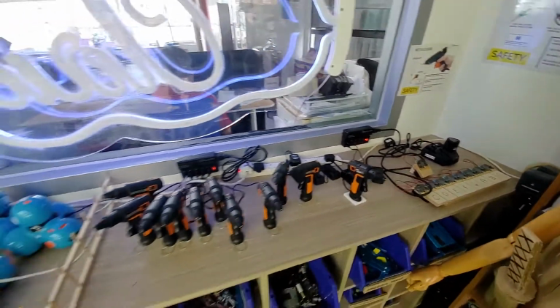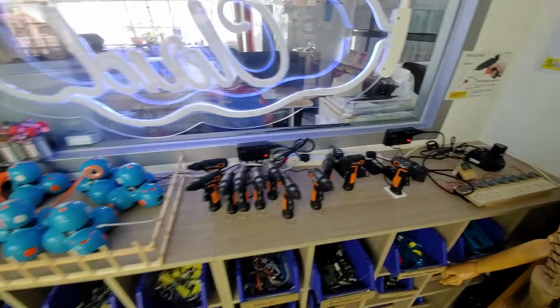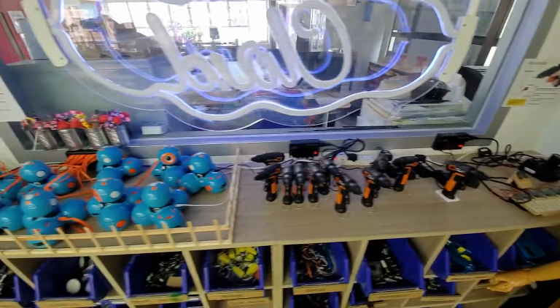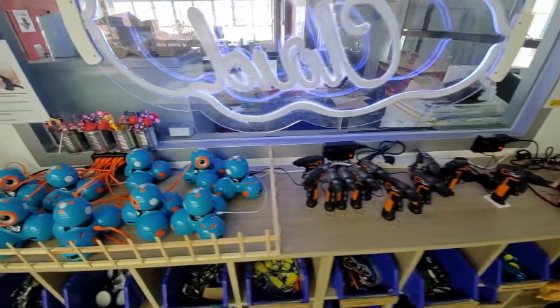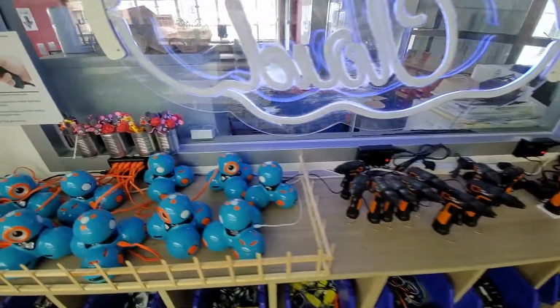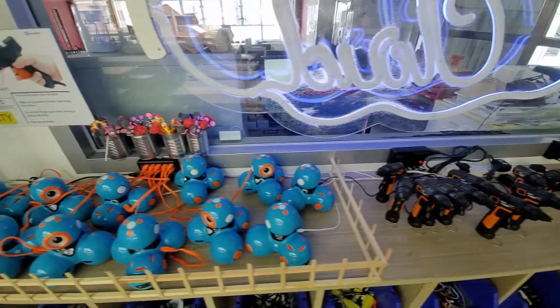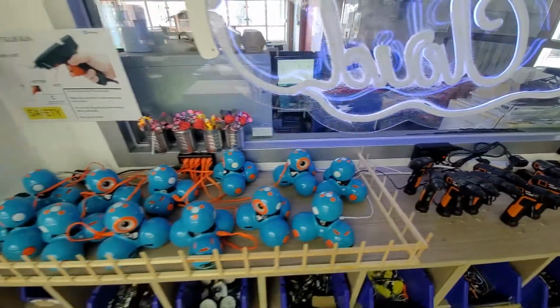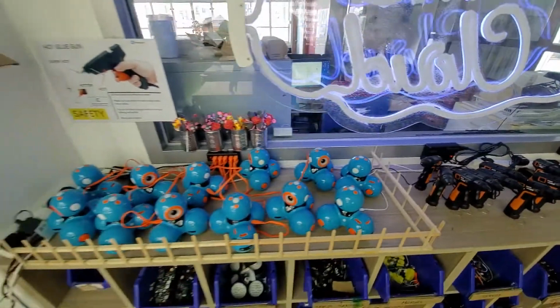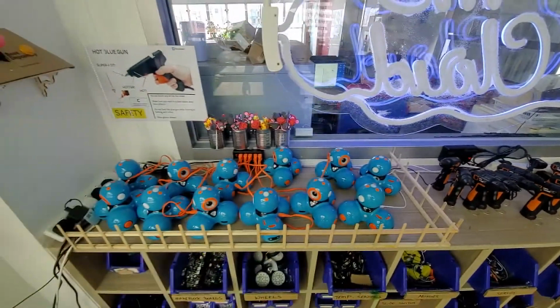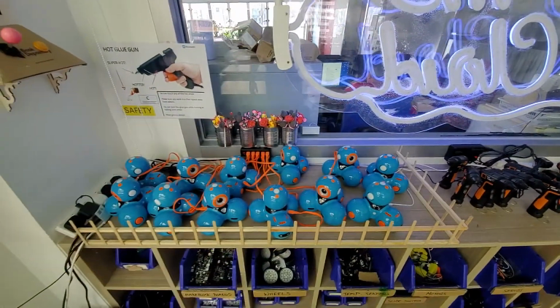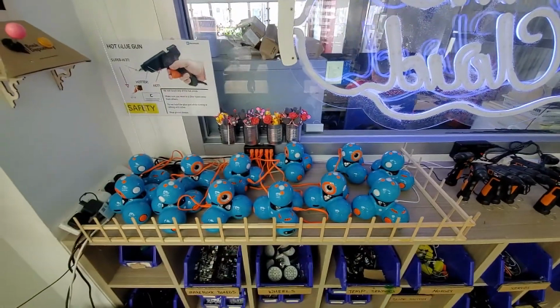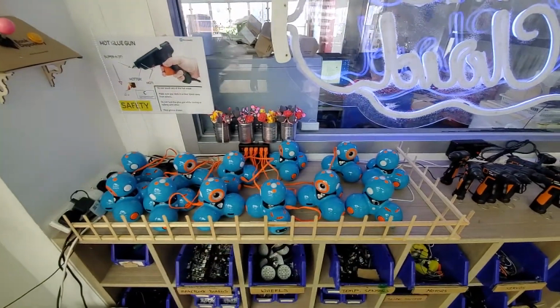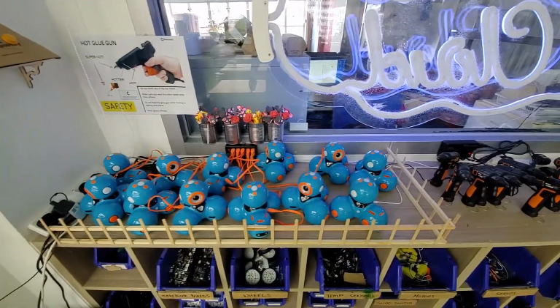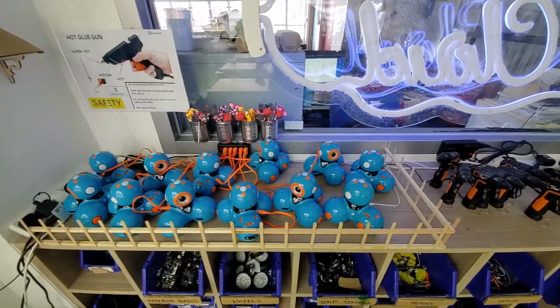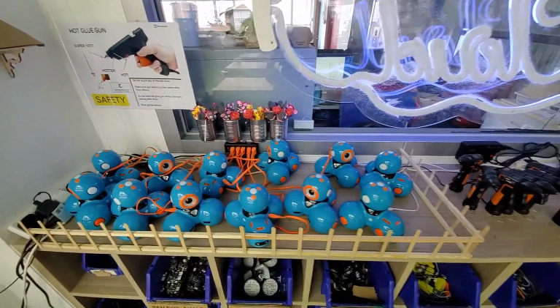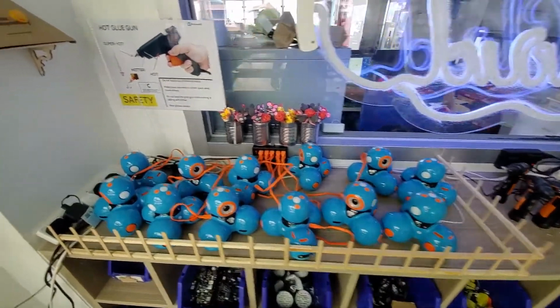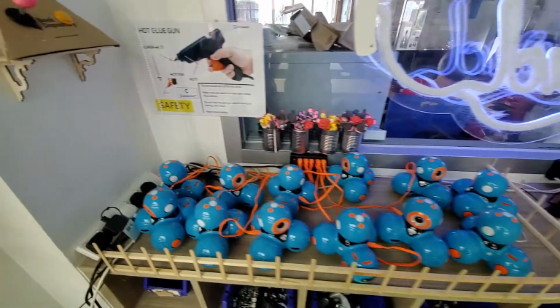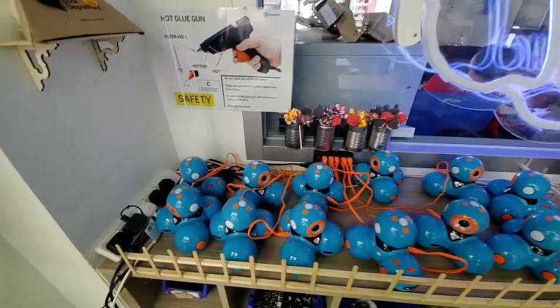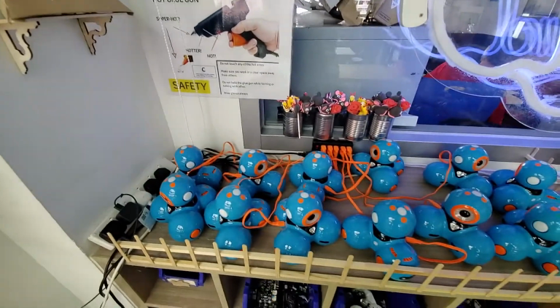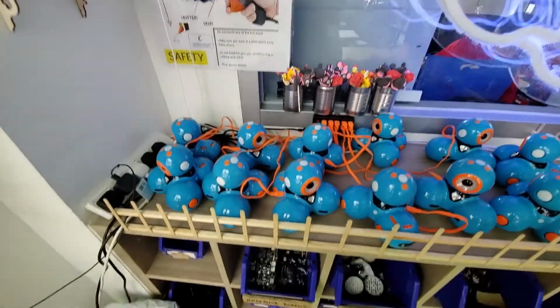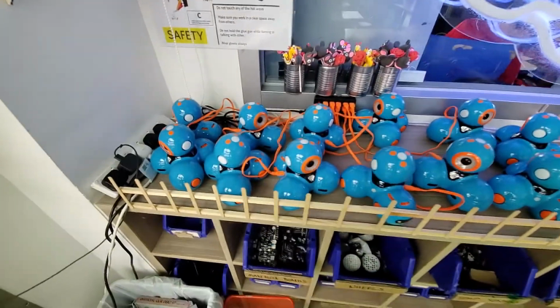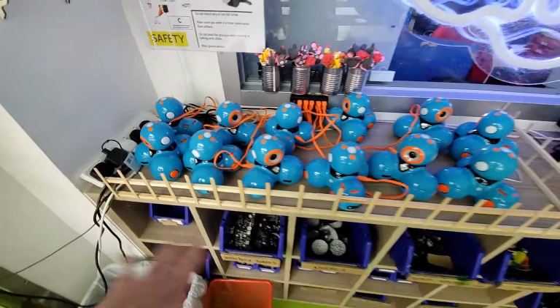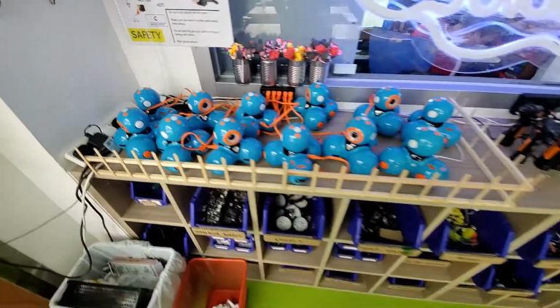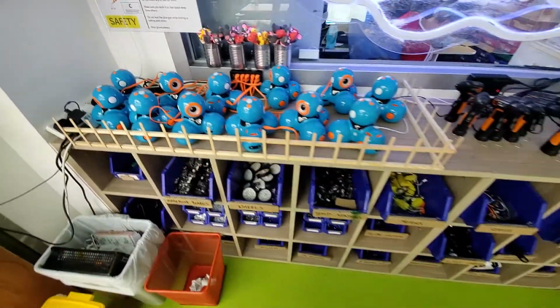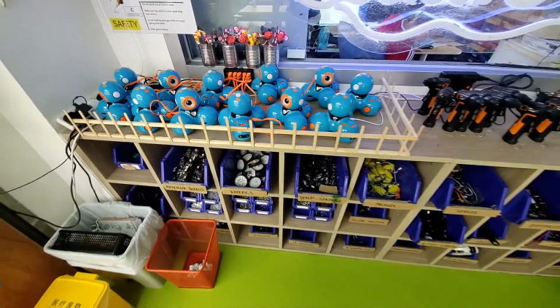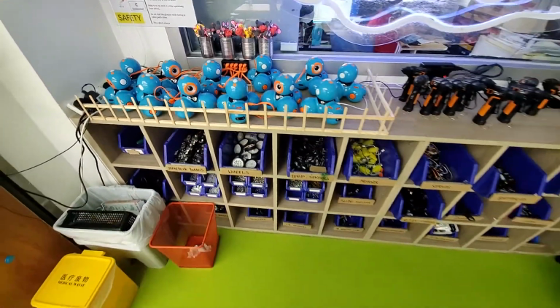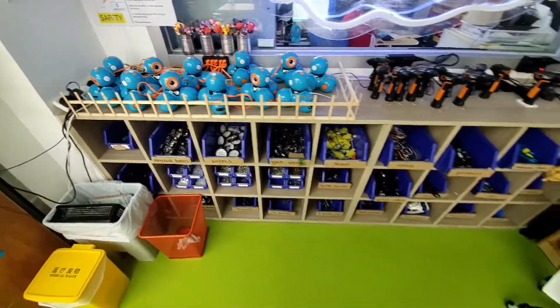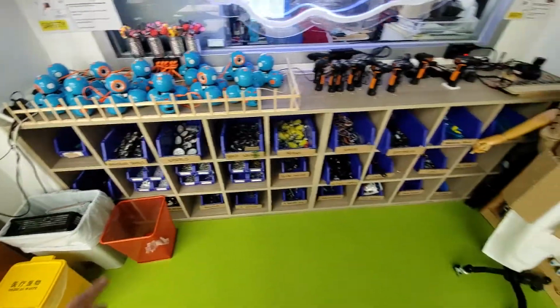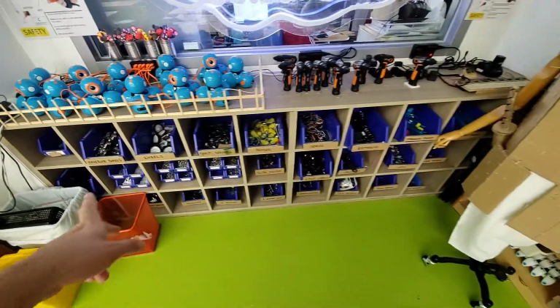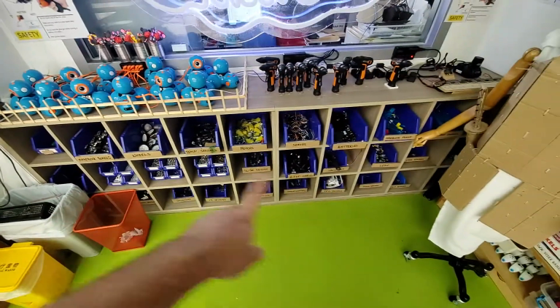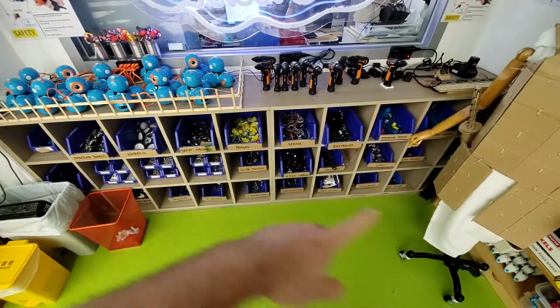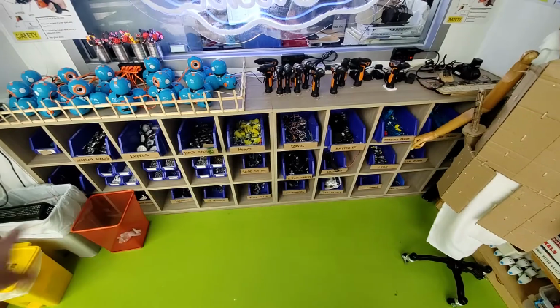We had to build a fence to pen in the Dash robots because they keep escaping - they keep switching themselves on when they're charging. So they've got a fence now to keep them in. And along here we've got Makeblock robotics stuff.